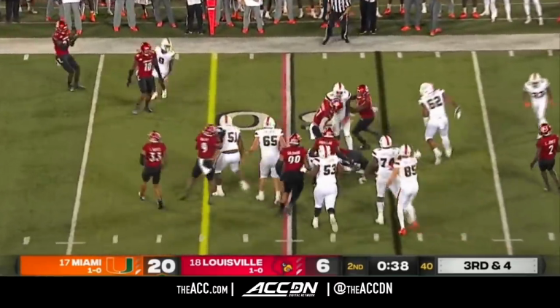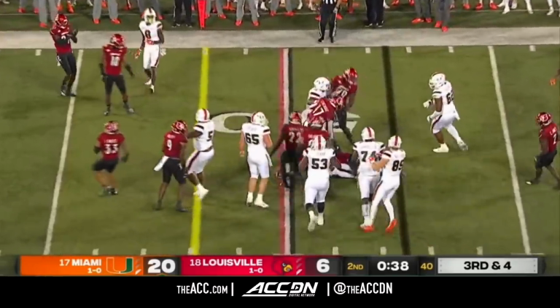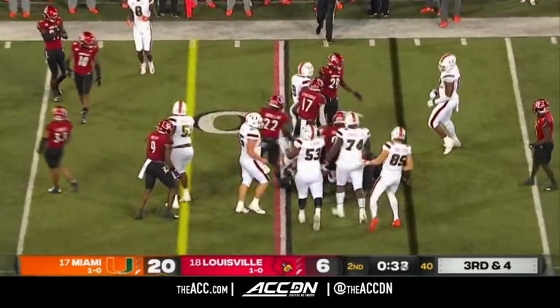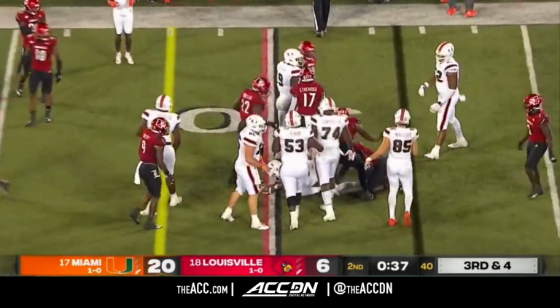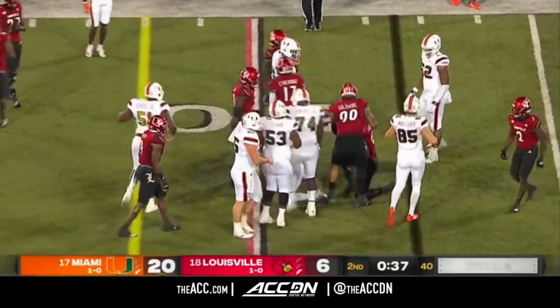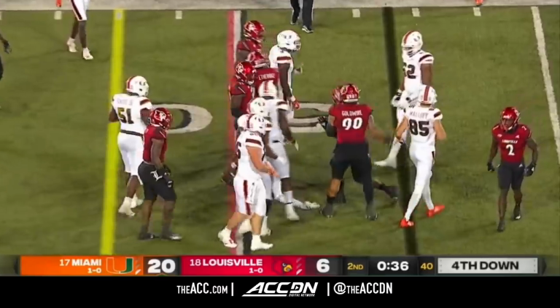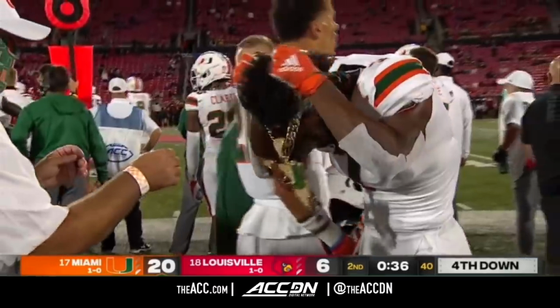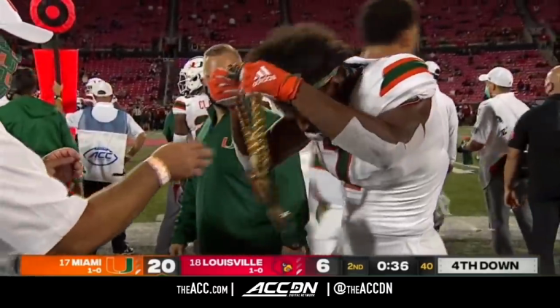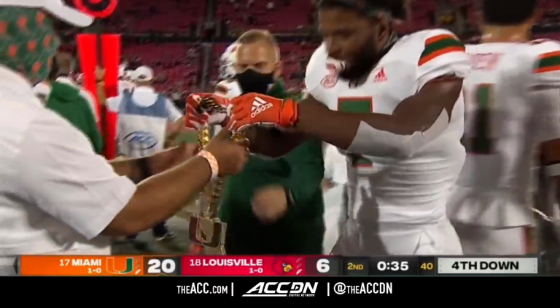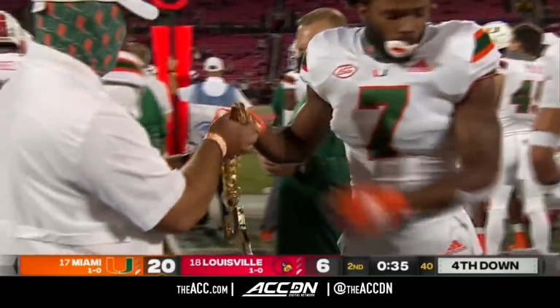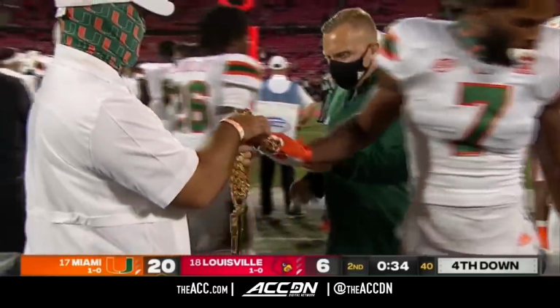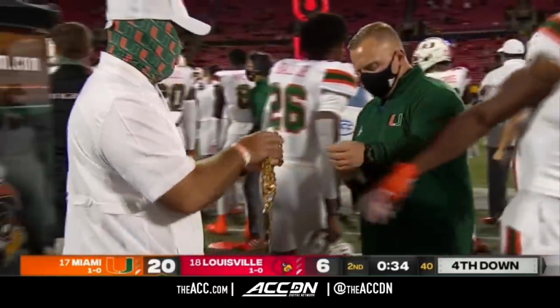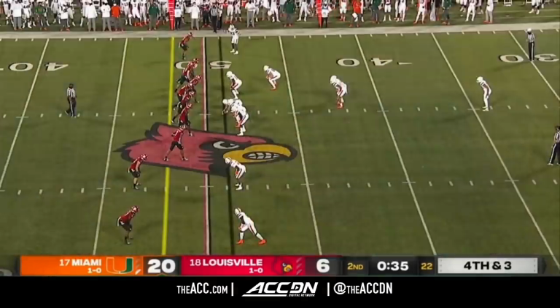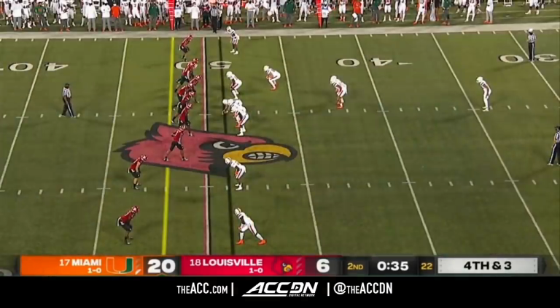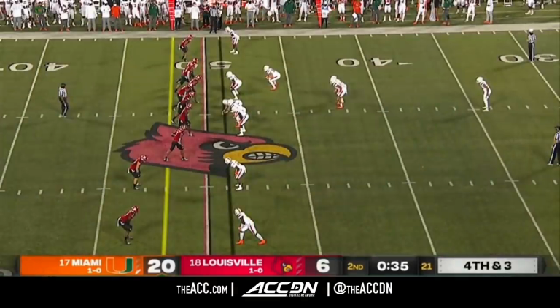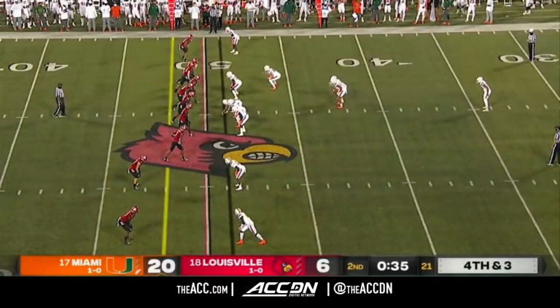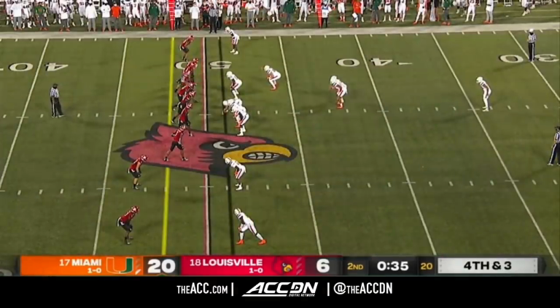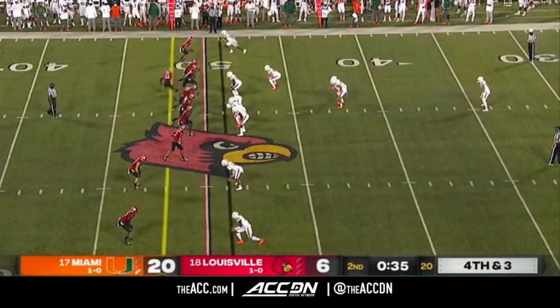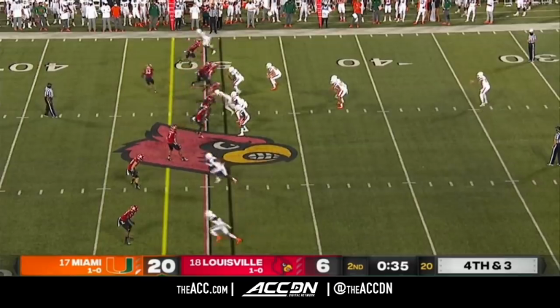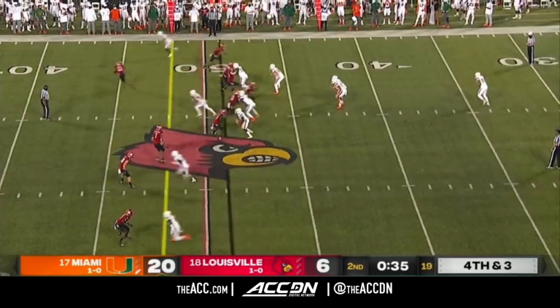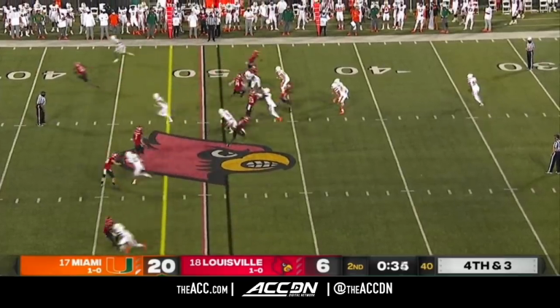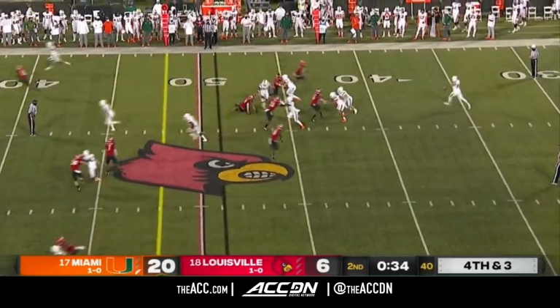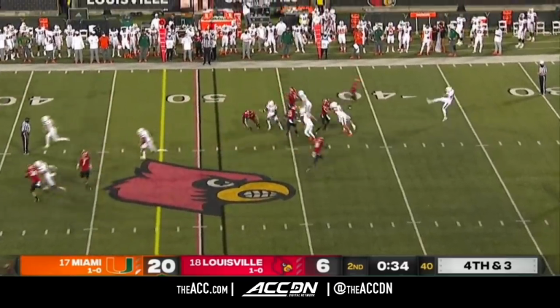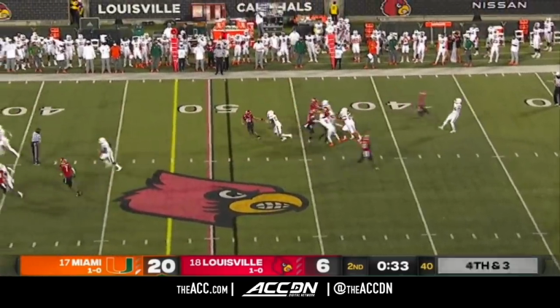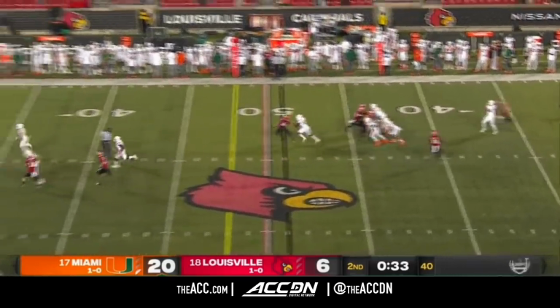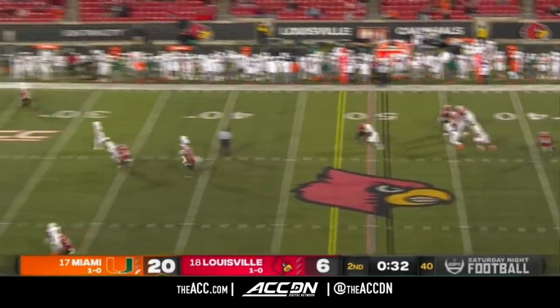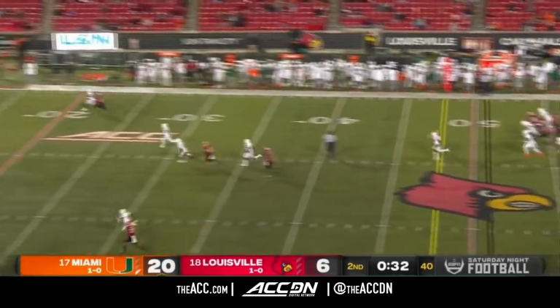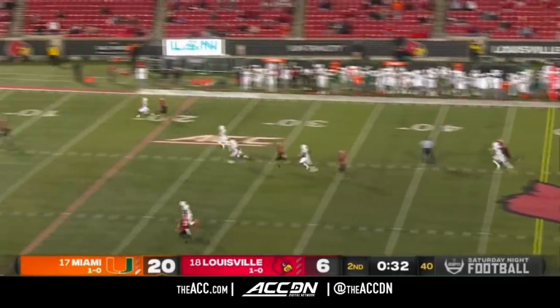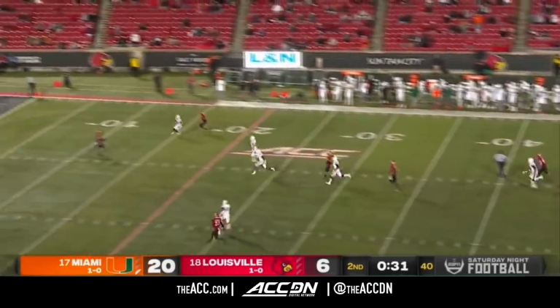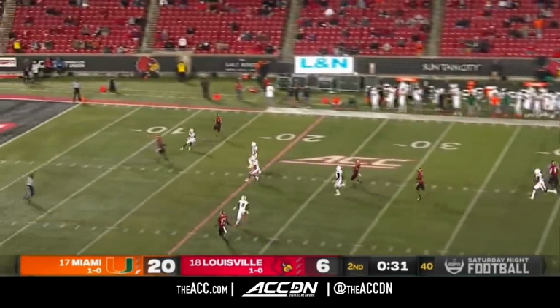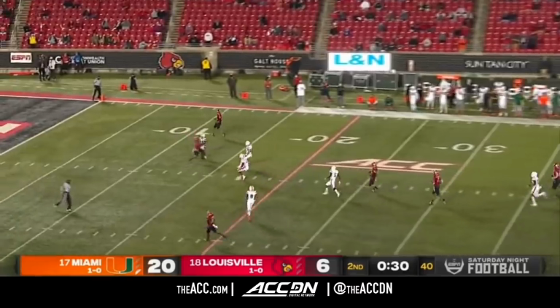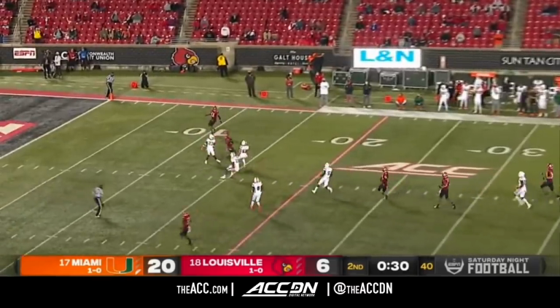Alex Devine — they call him the sheriff, he's in charge of it. The tone of the game in one play. Miami's defense has been very, very strong, defending against those big plays.